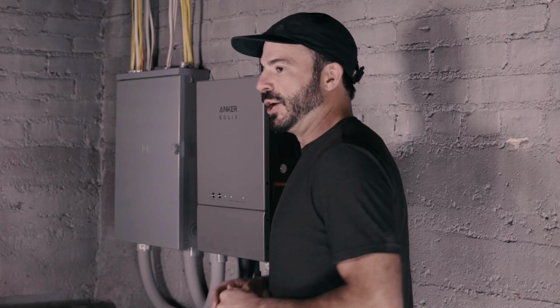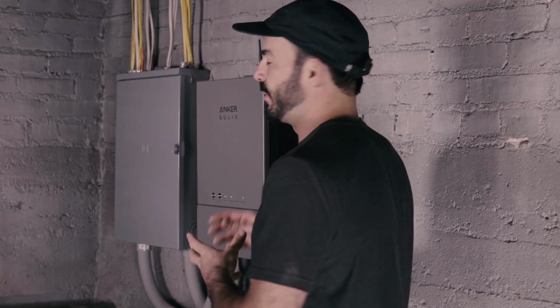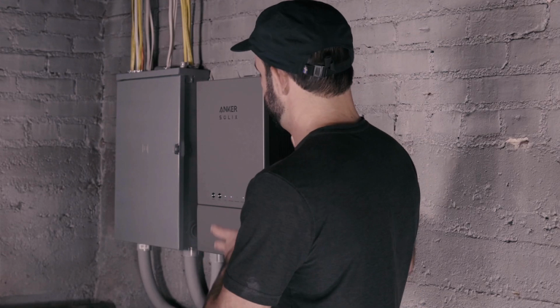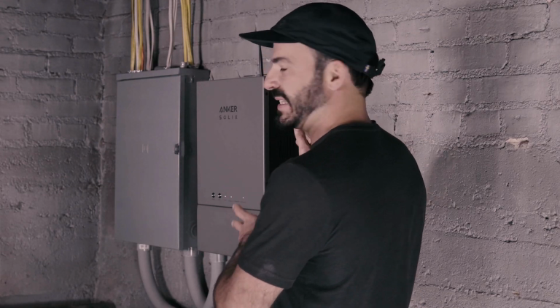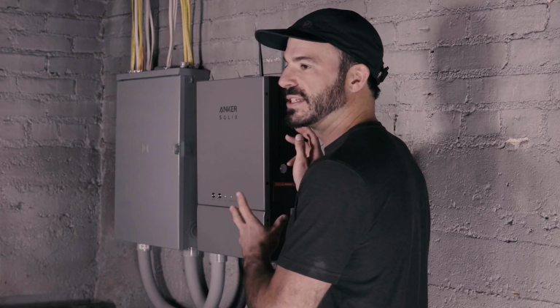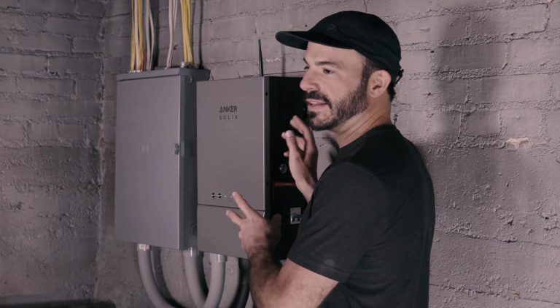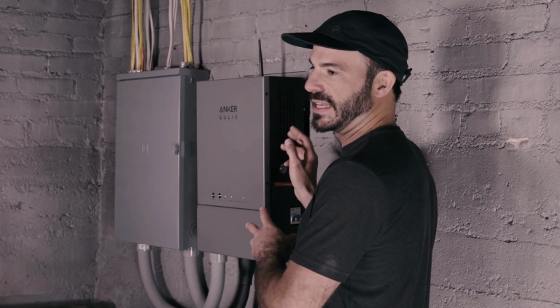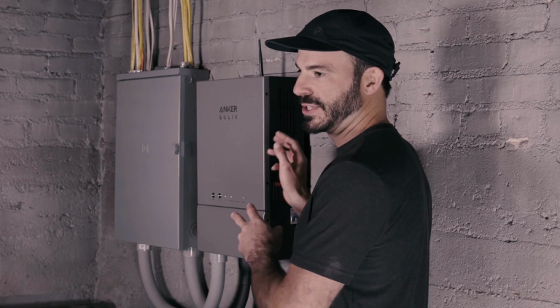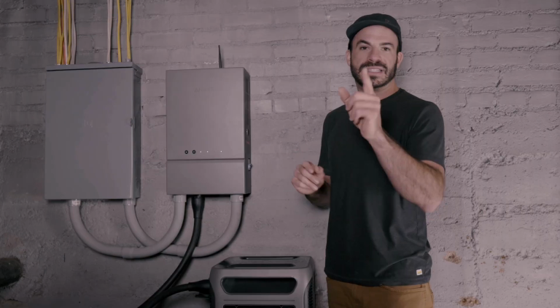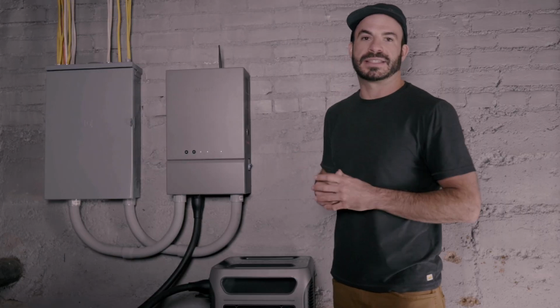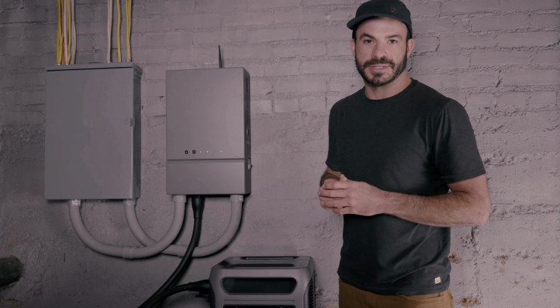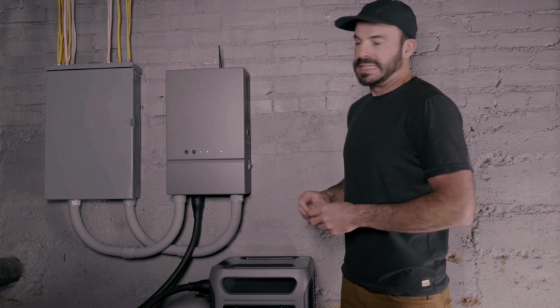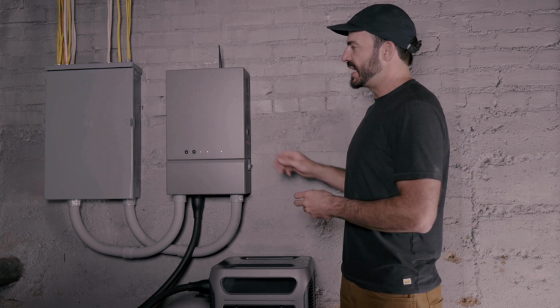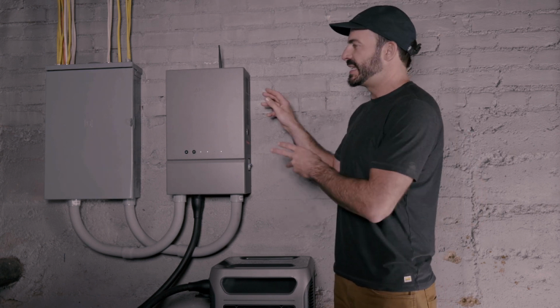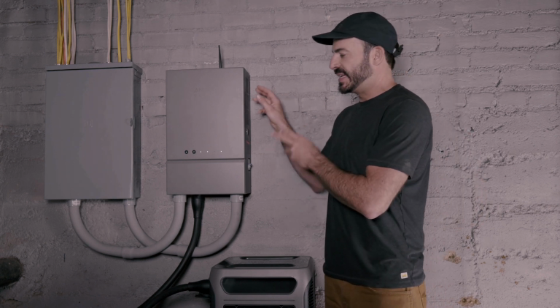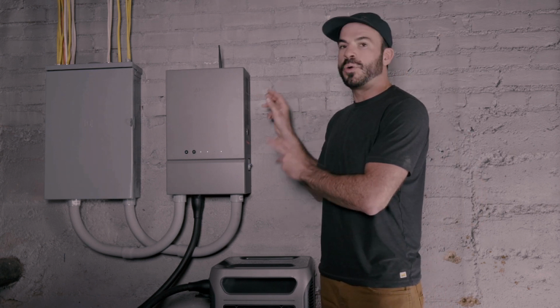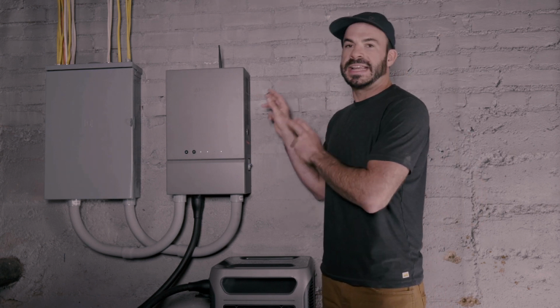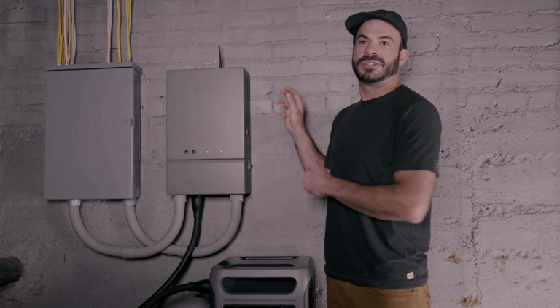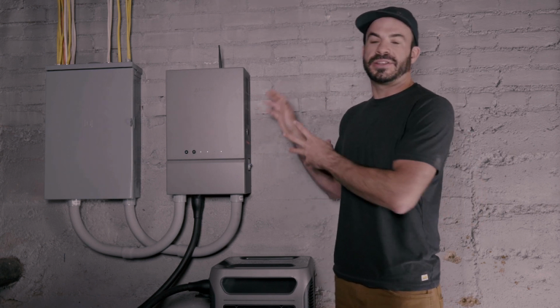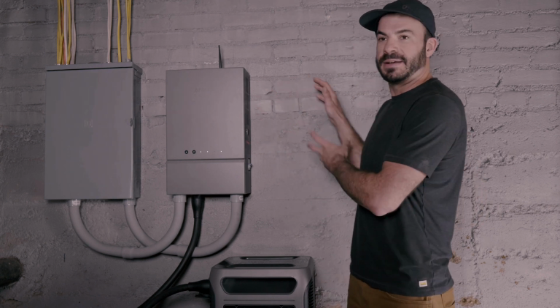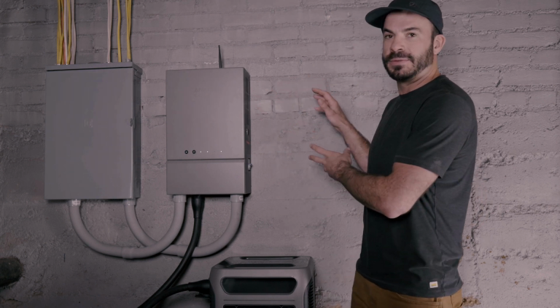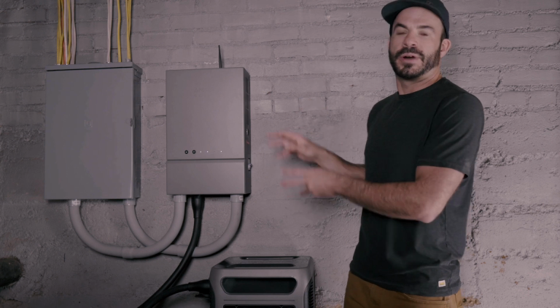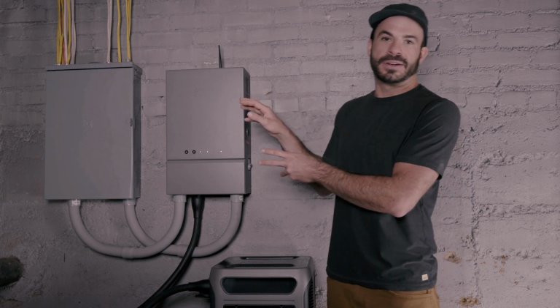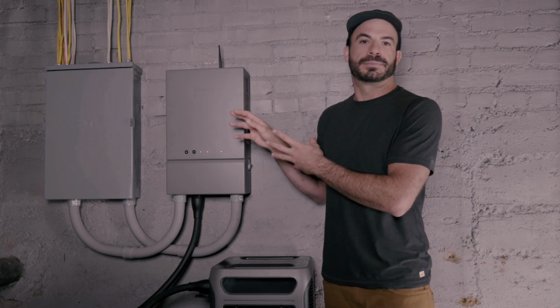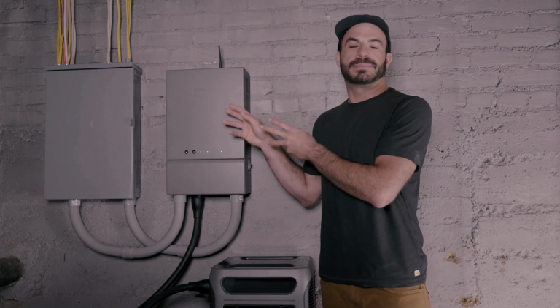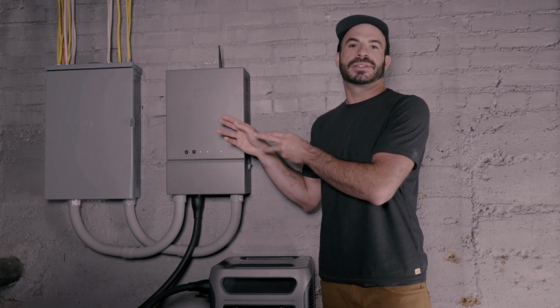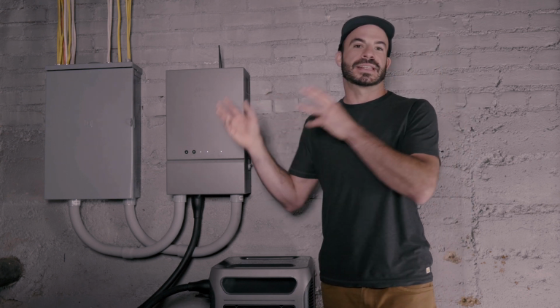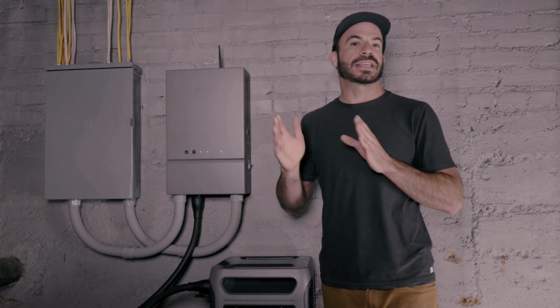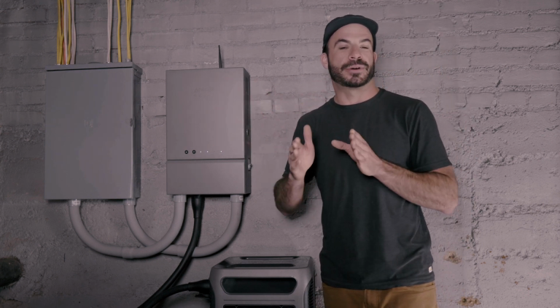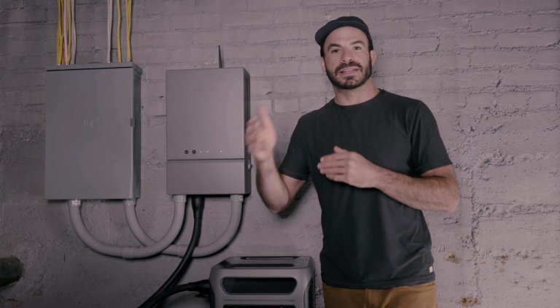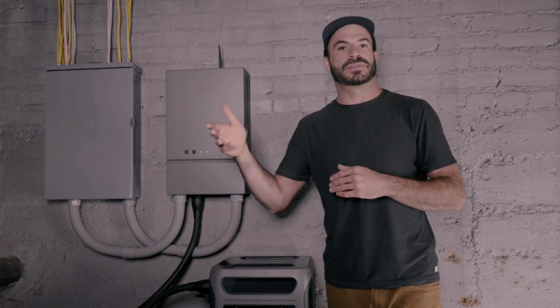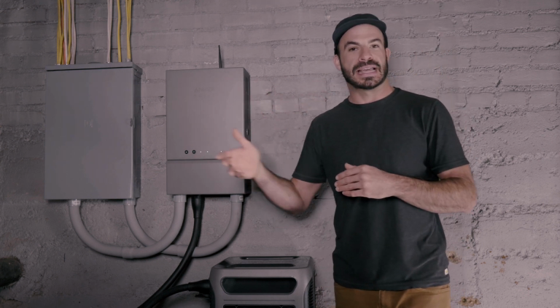The home power panel is a device that functions a lot like a transfer switch but with some advanced features. That means it needs to have its own connection to either a sub-panel or a panel that supplies power to the circuits you want to keep powered up in the event of a blackout.